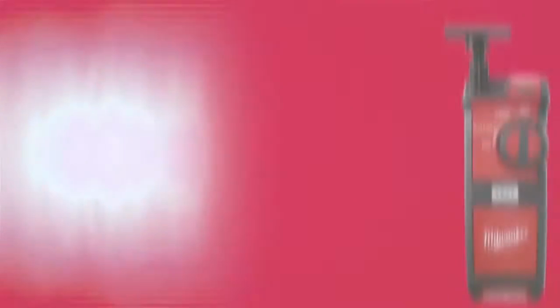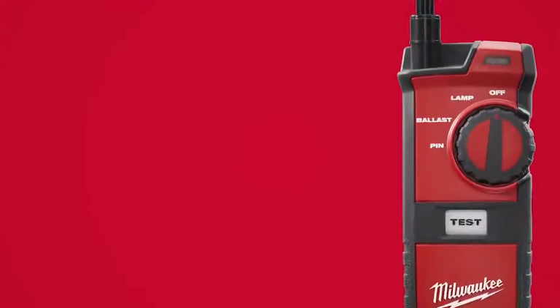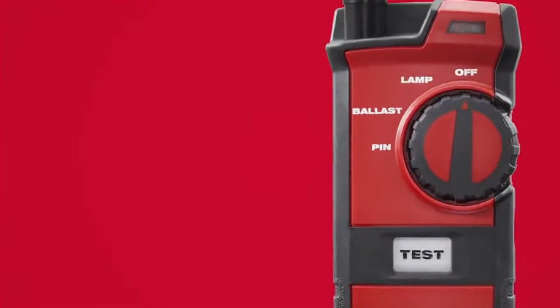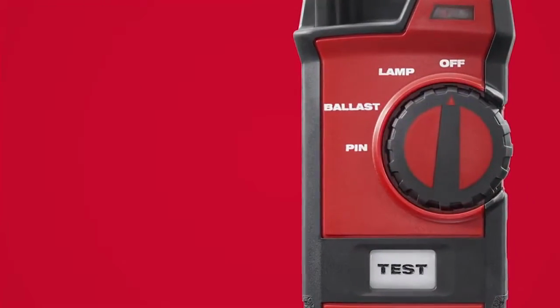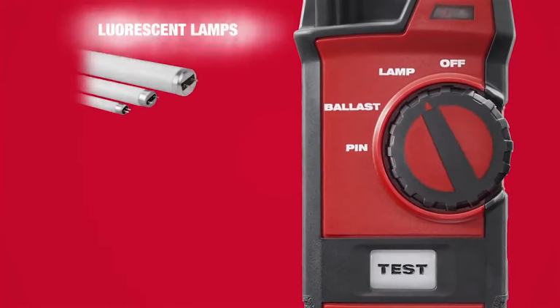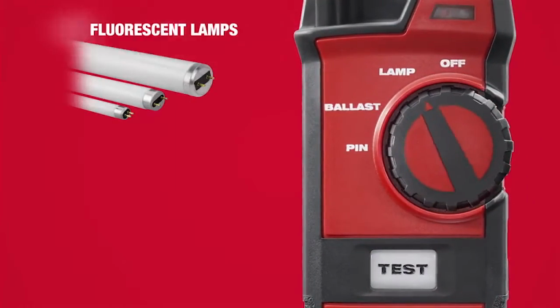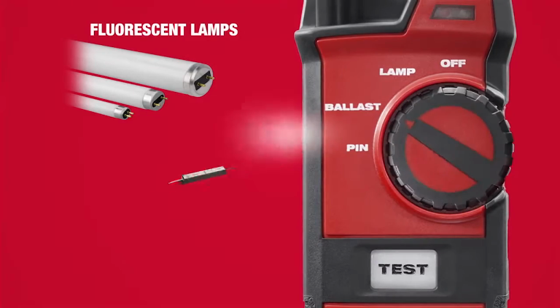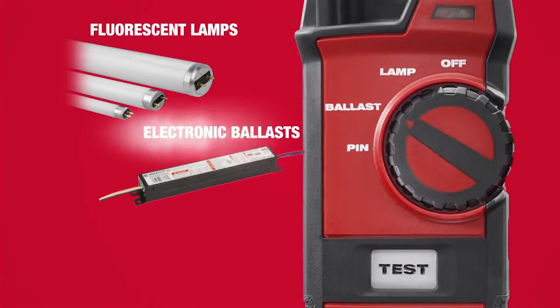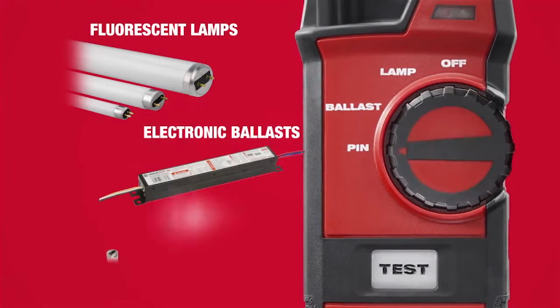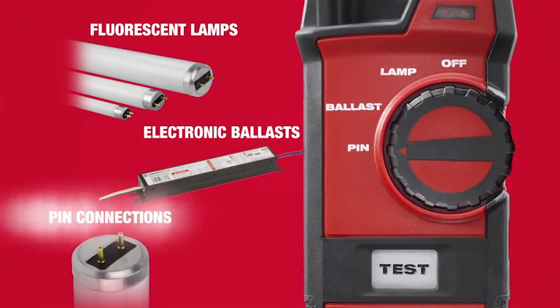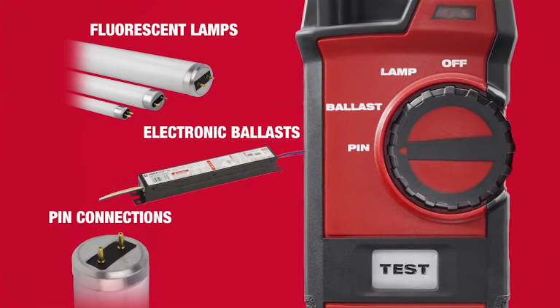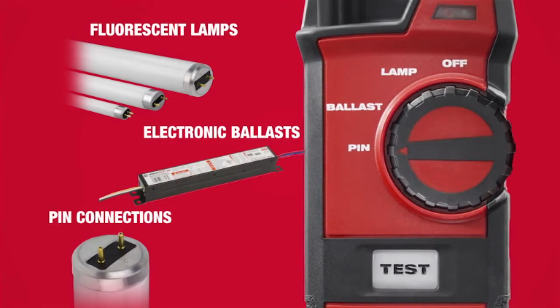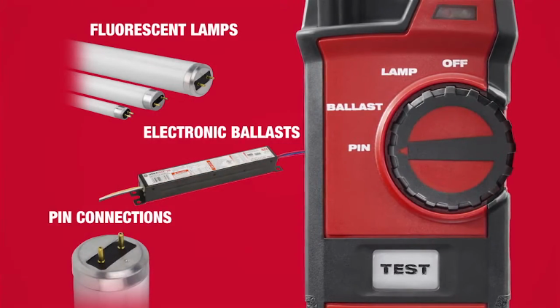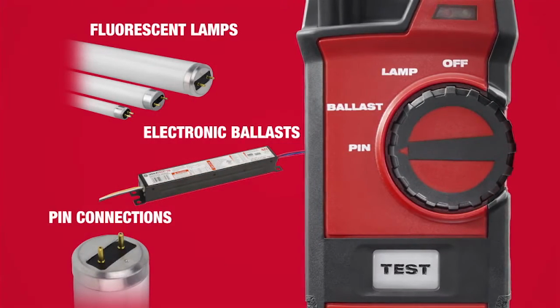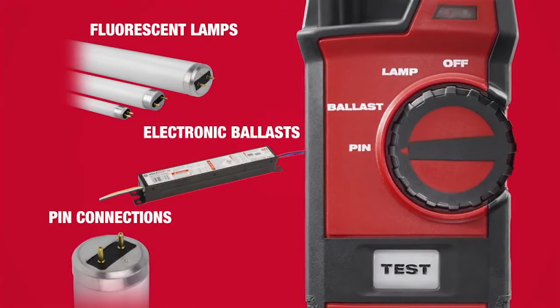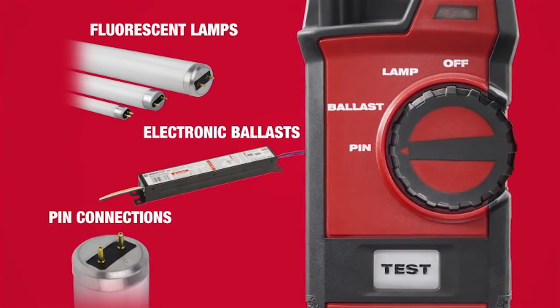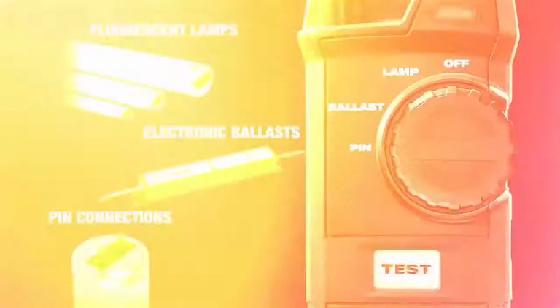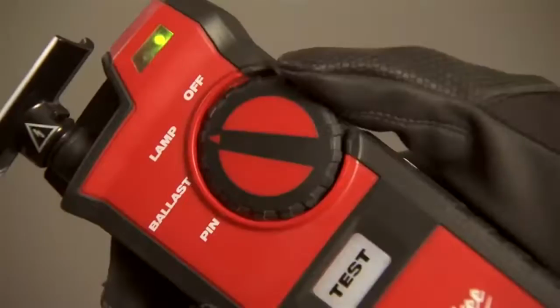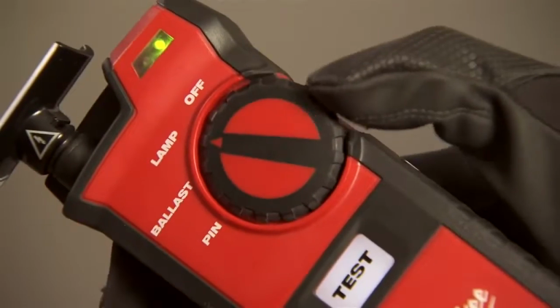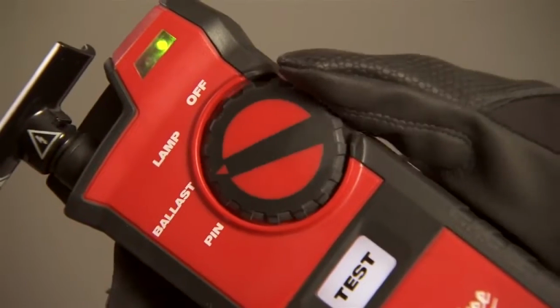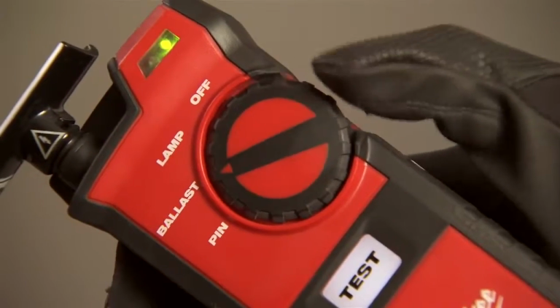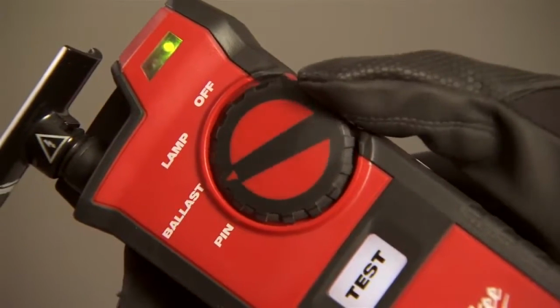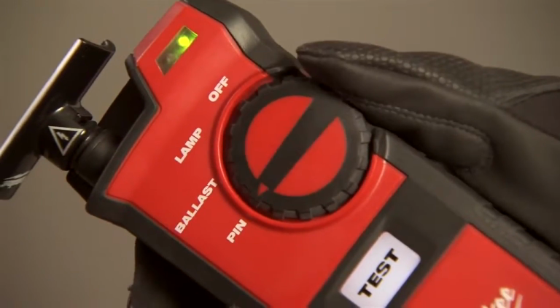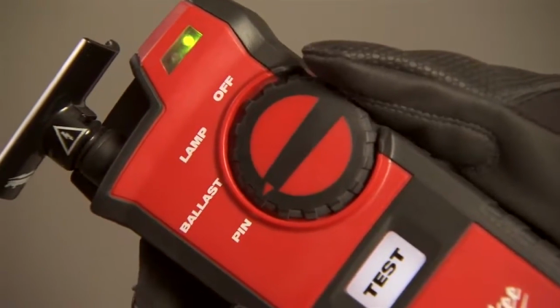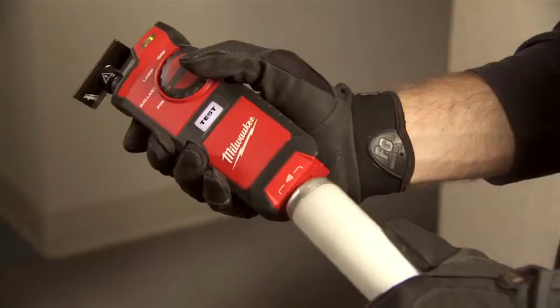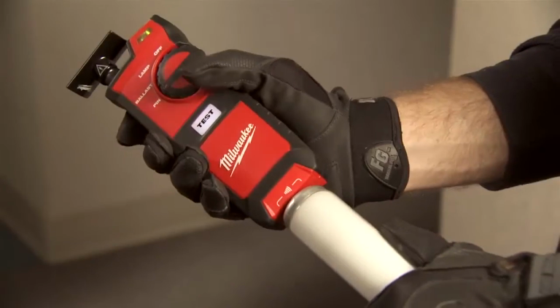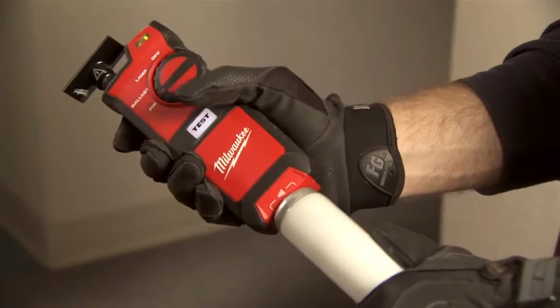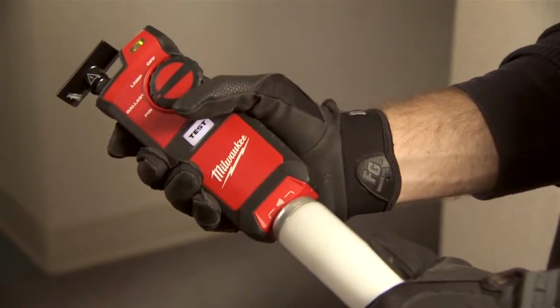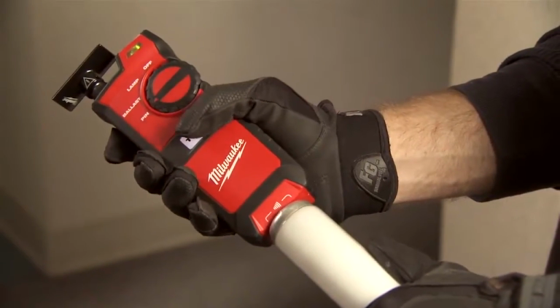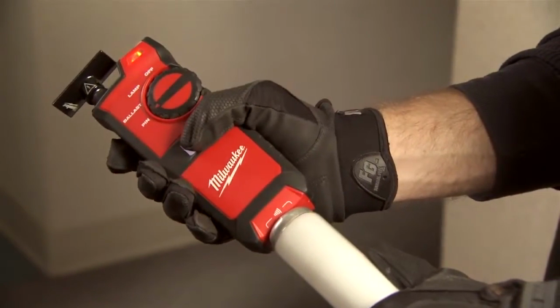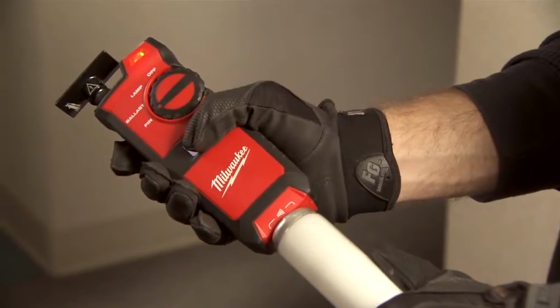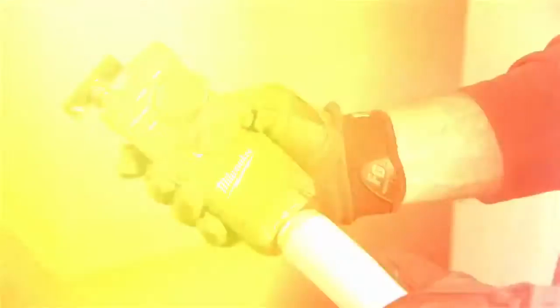With the ability to troubleshoot lamps, ballasts, and pins with one tool, the Fluorescent Lamp and Ballast Tester maximizes productivity and reduces labor costs.